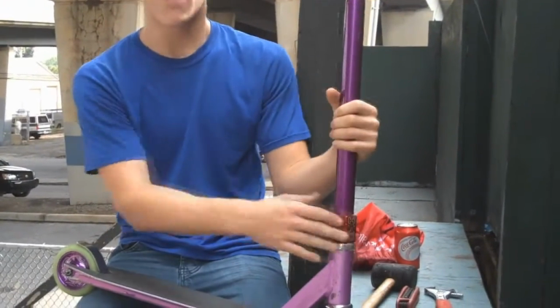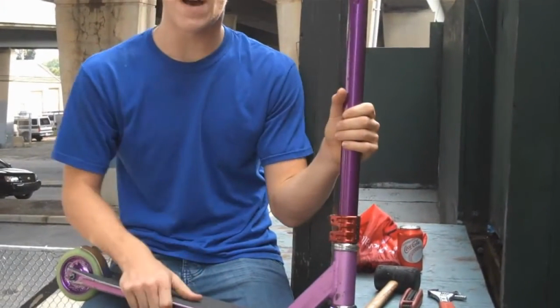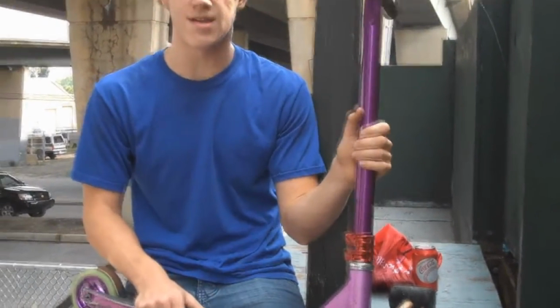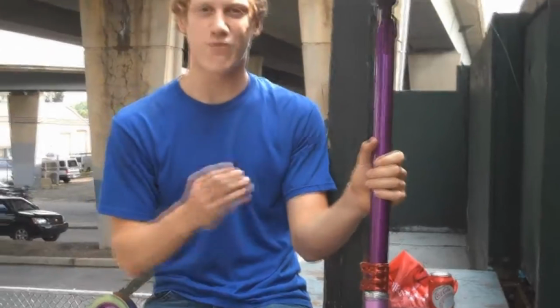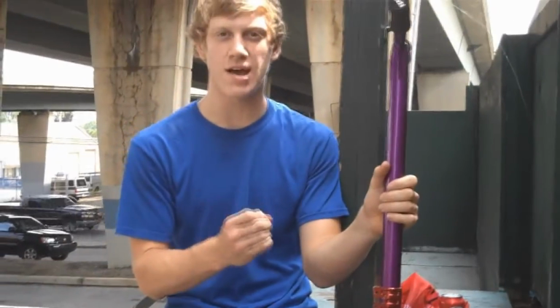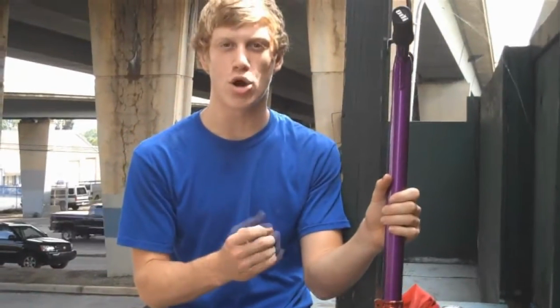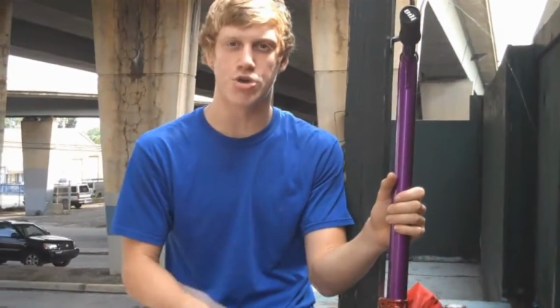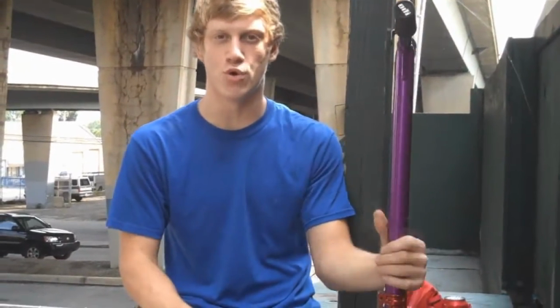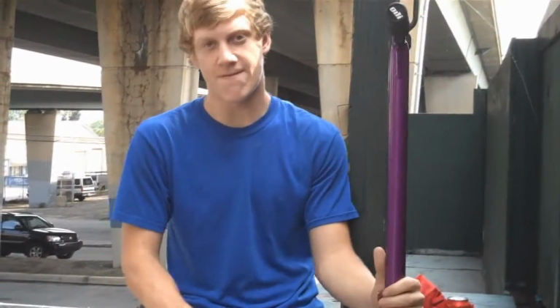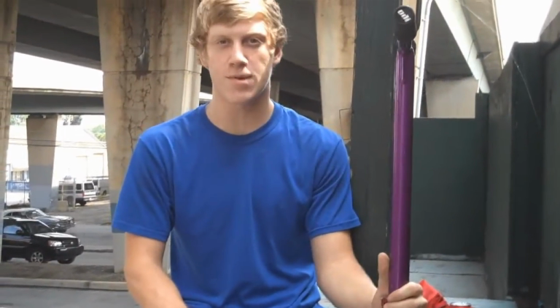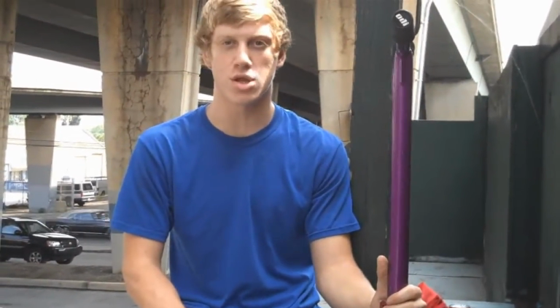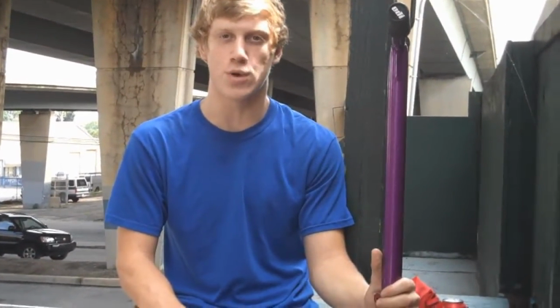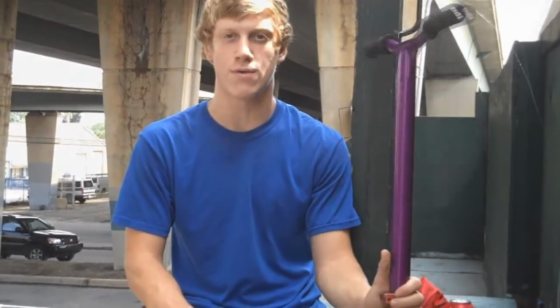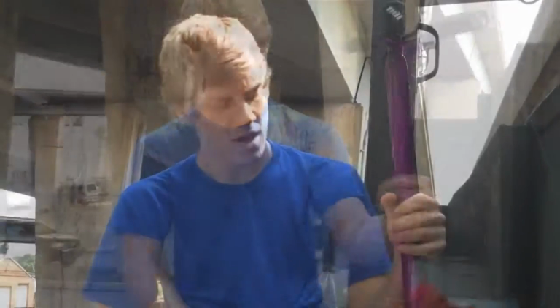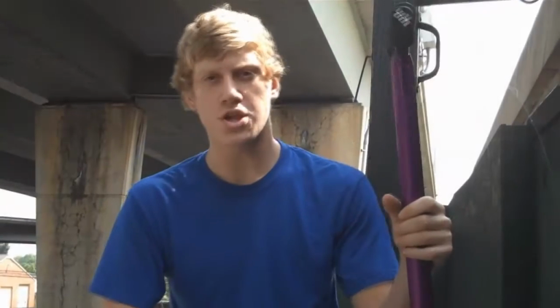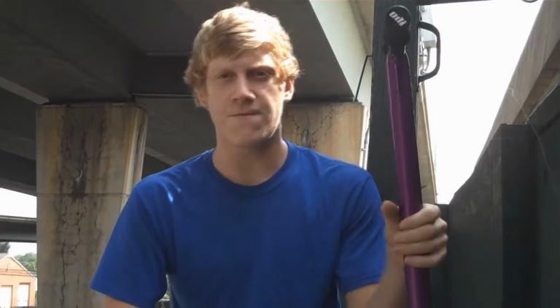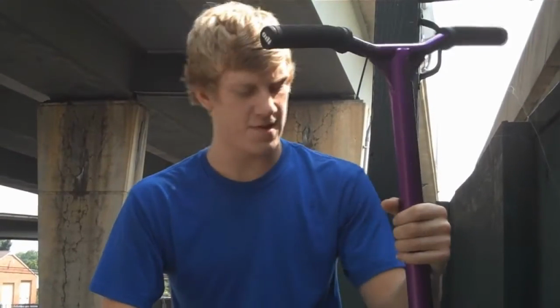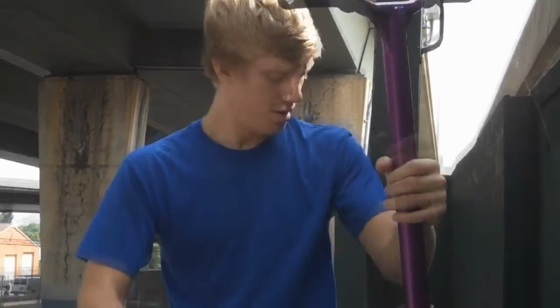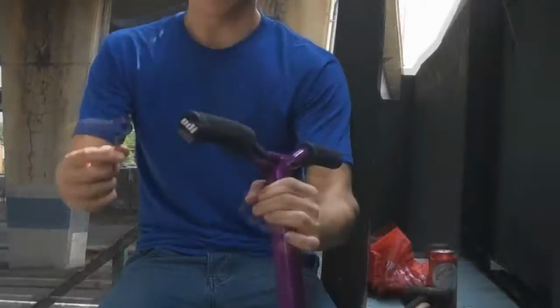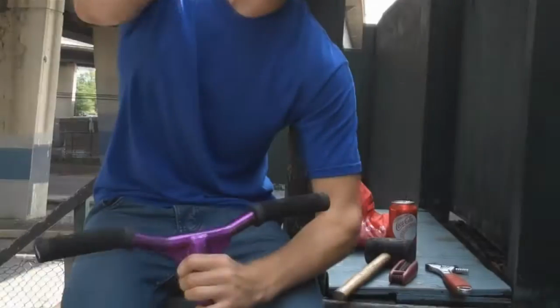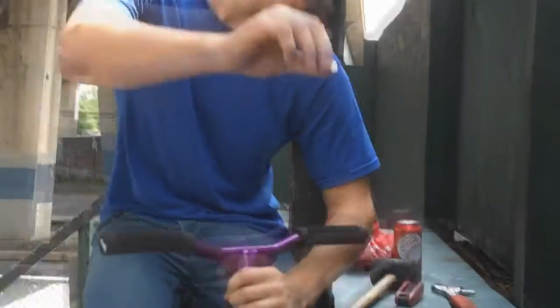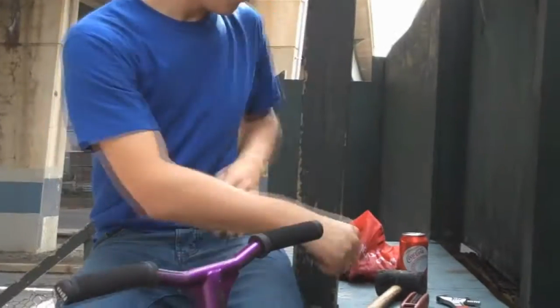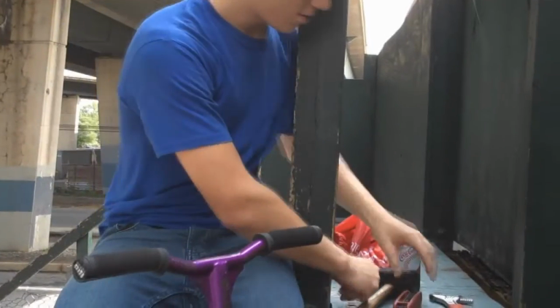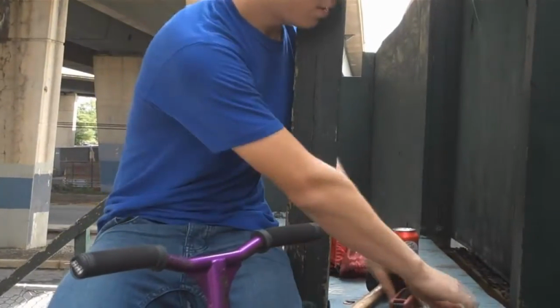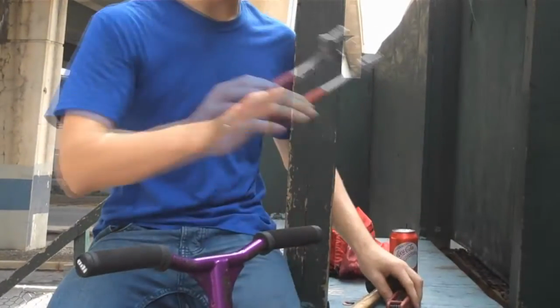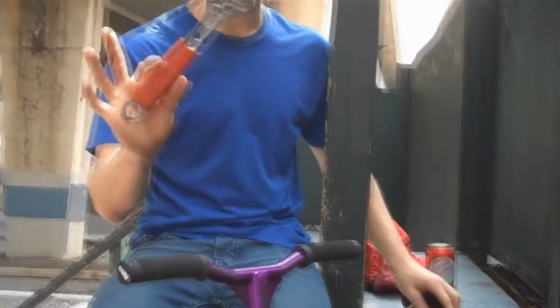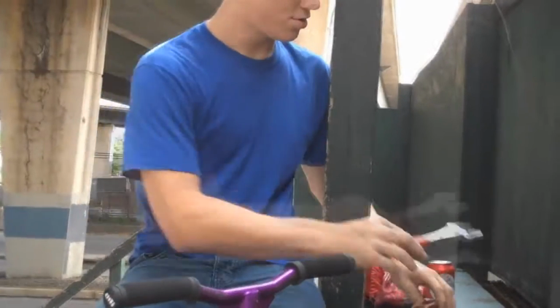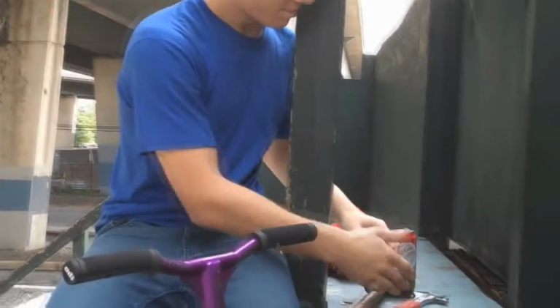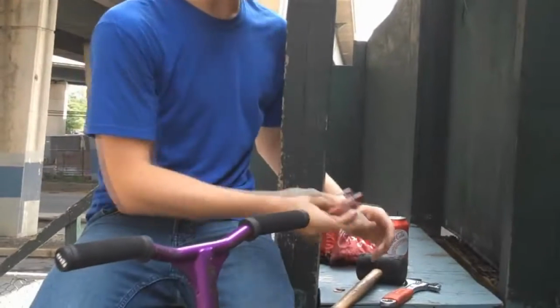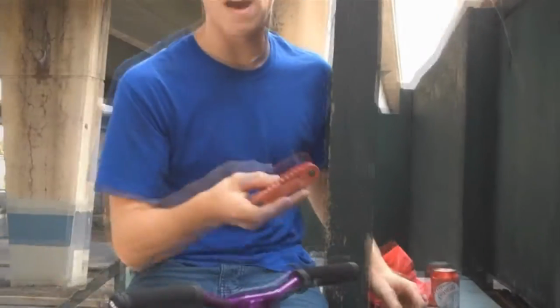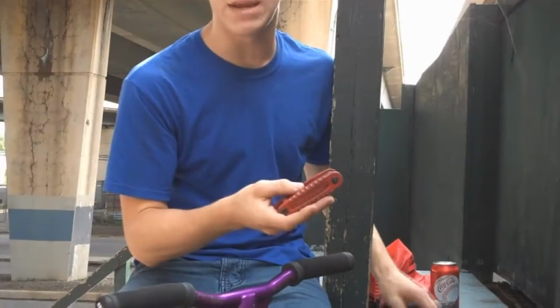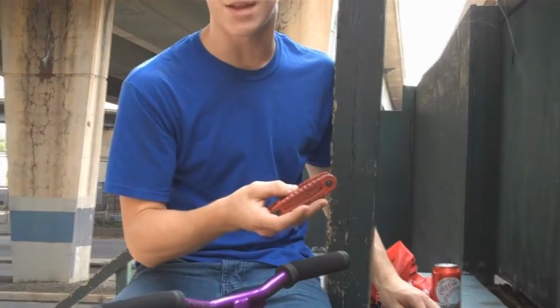What we're finding is it's really tight on the bars and hard to remove. And I've found a simple solution to help you out. The things you're going to need for this are two pennies, a big wrench, and a 5mm Allen key.